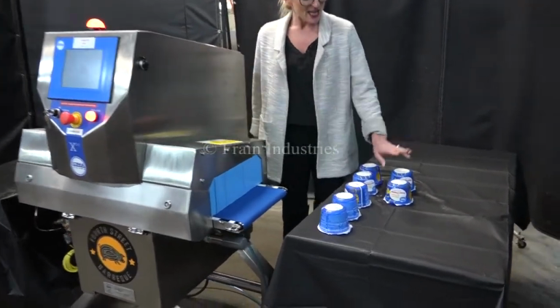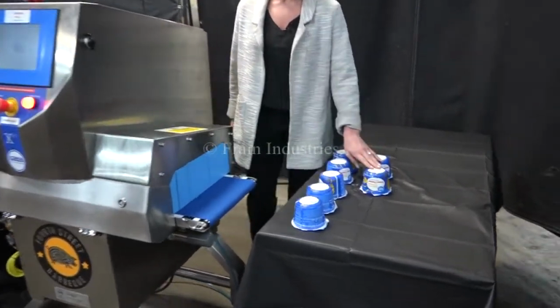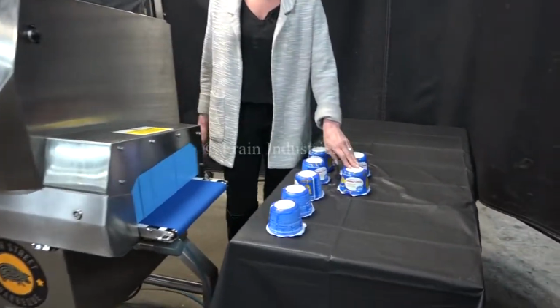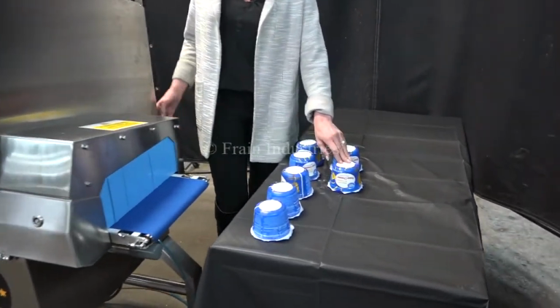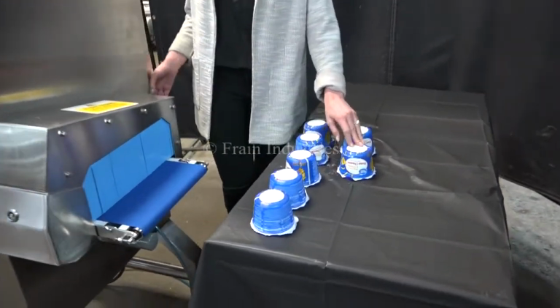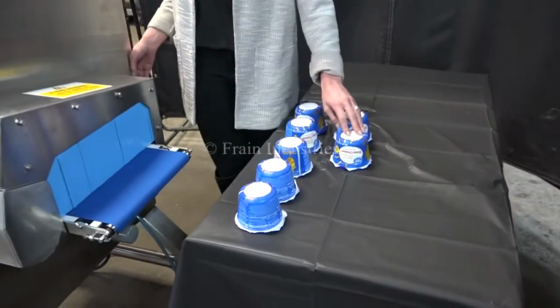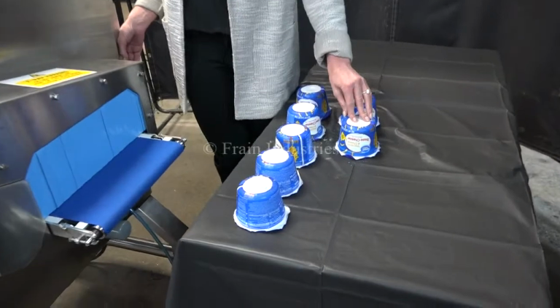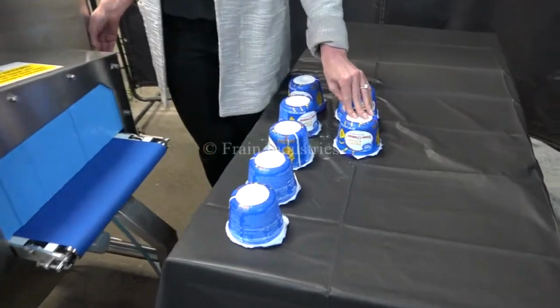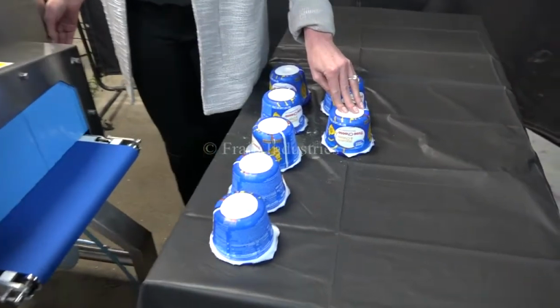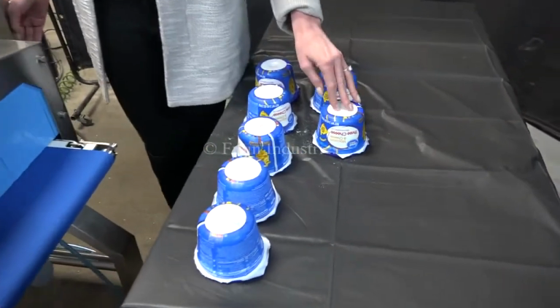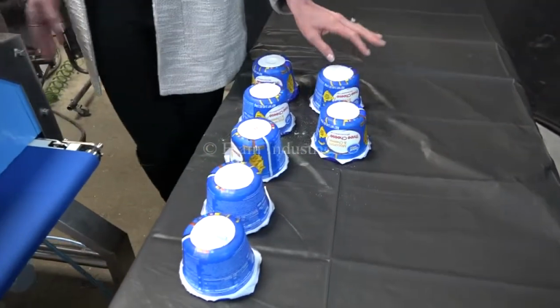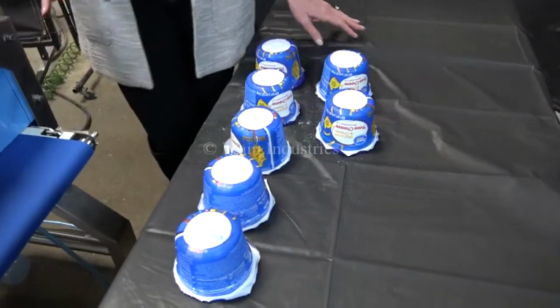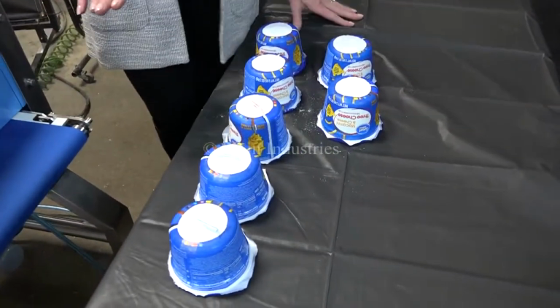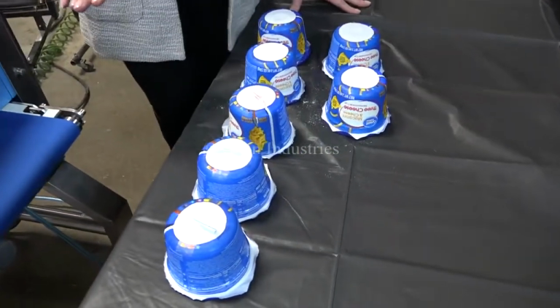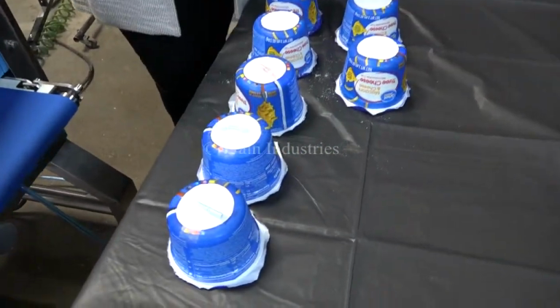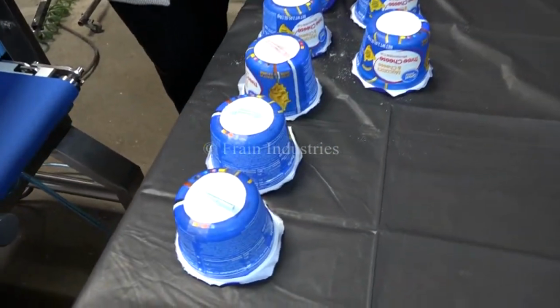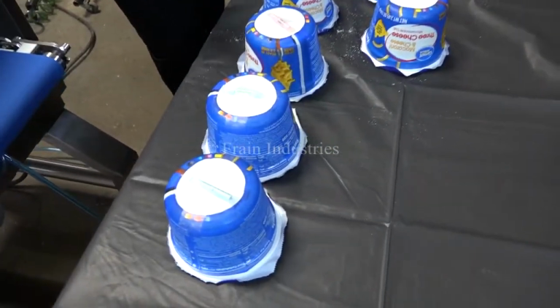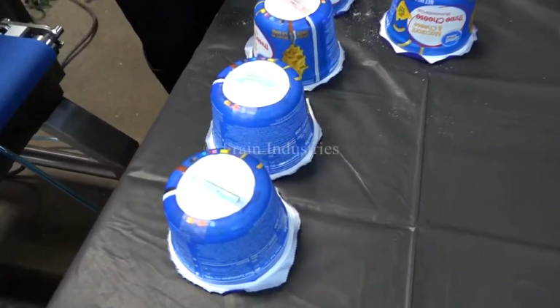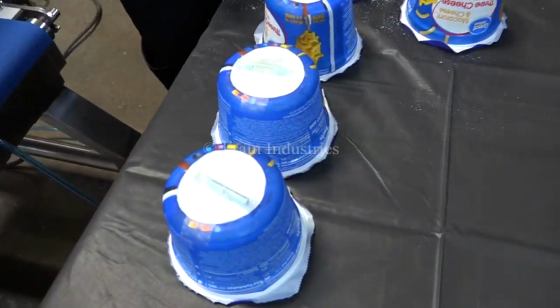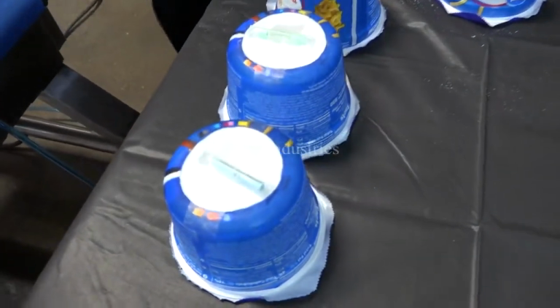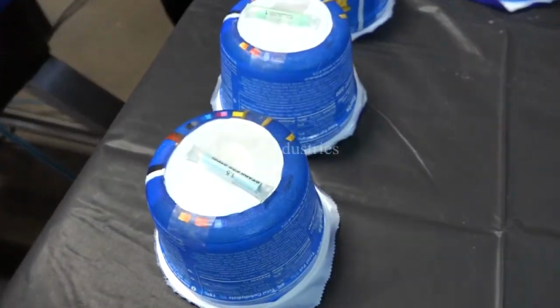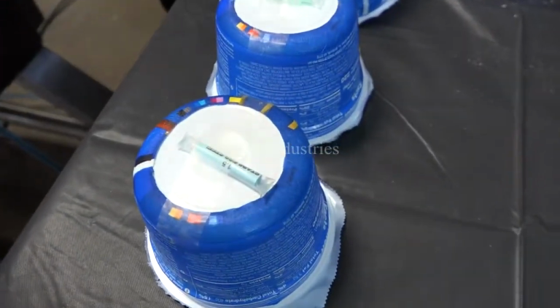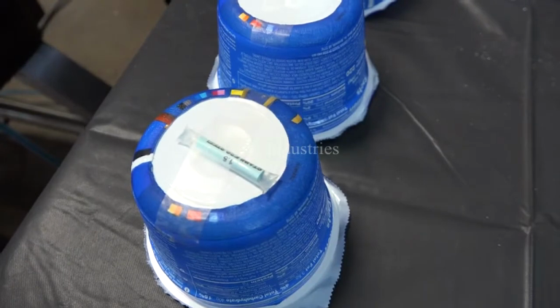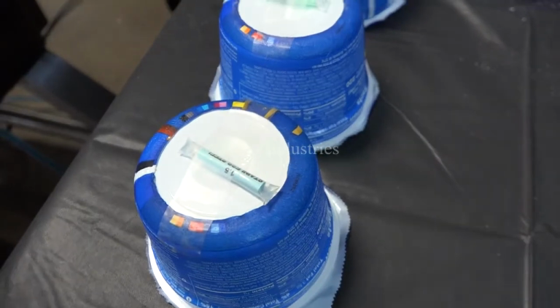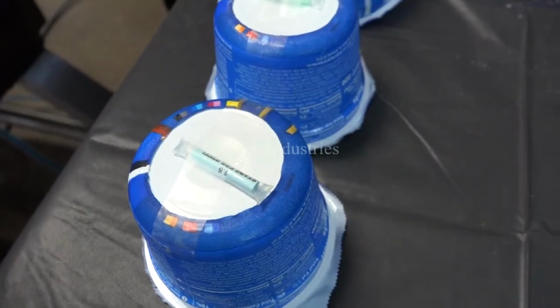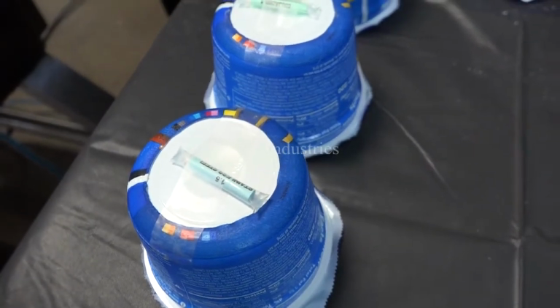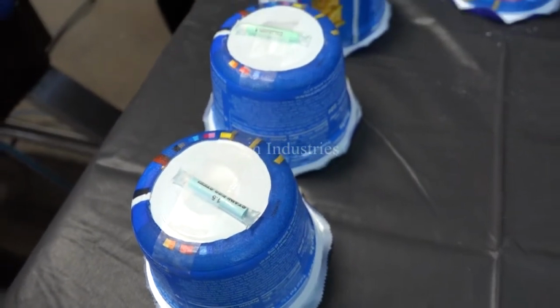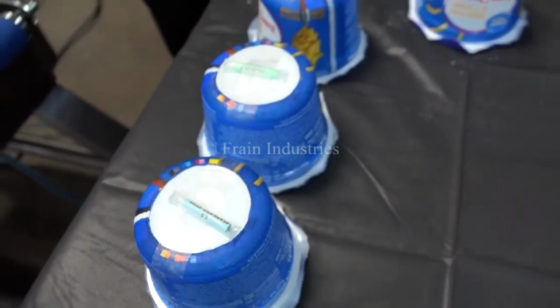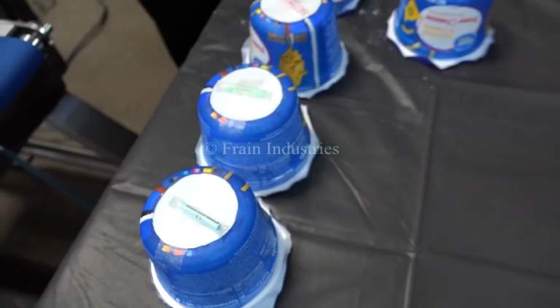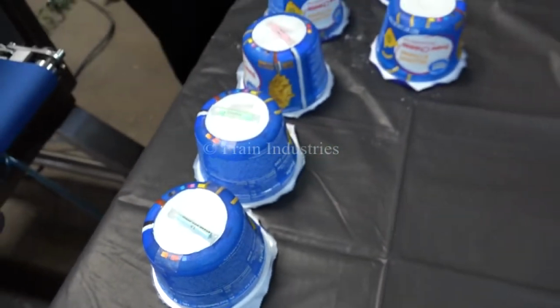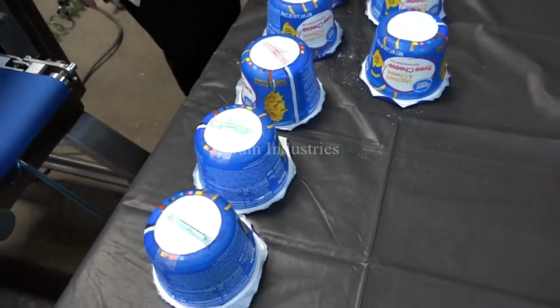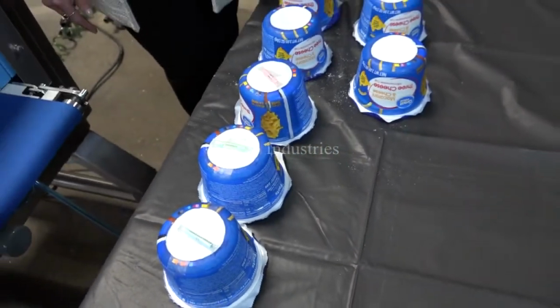Today we'll be running through these containers of macaroni and we'll be testing for stainless steel, ceramic, glass, and missing product in each container.